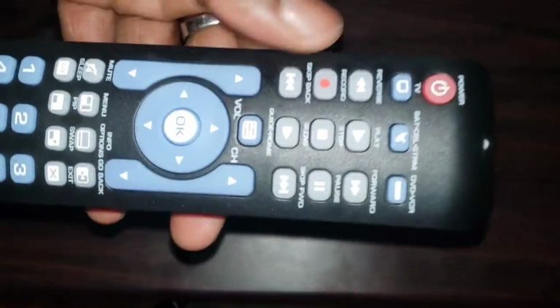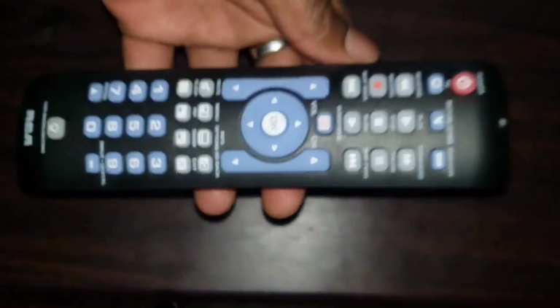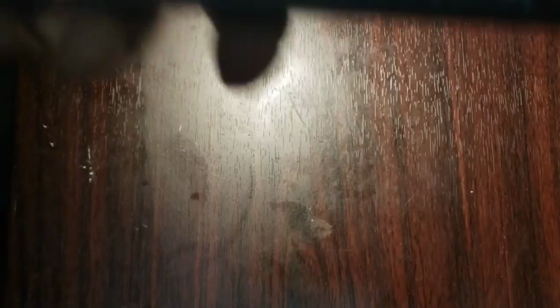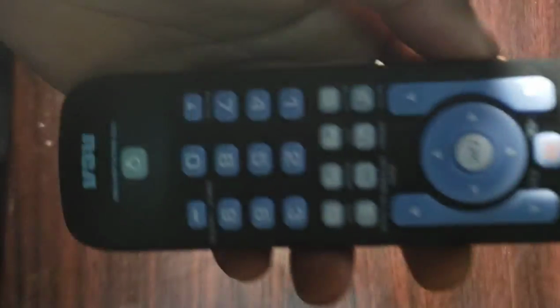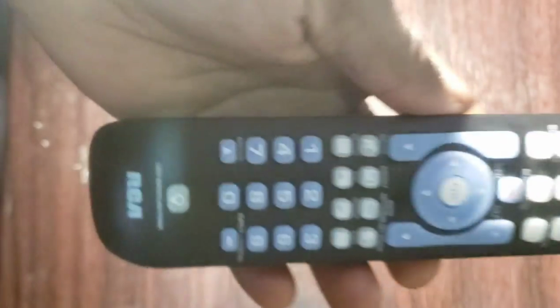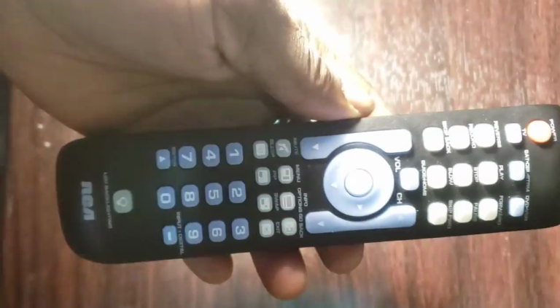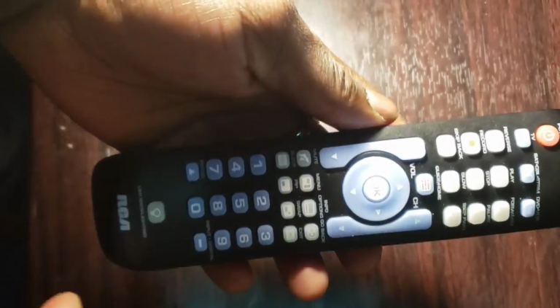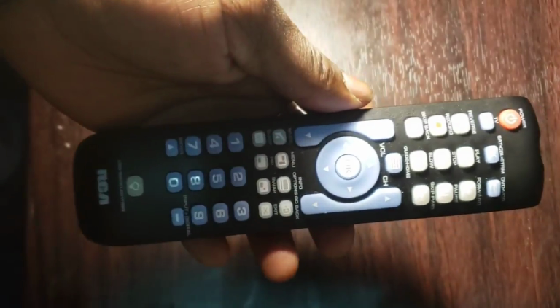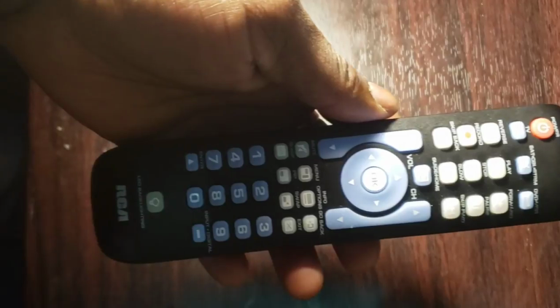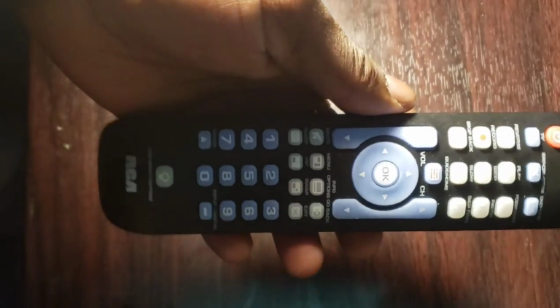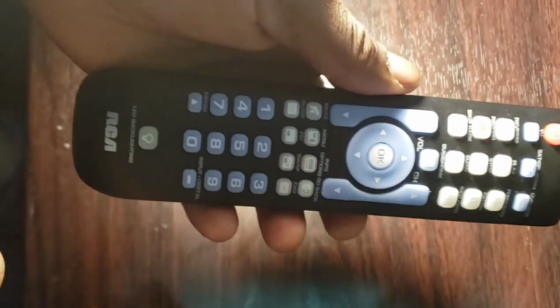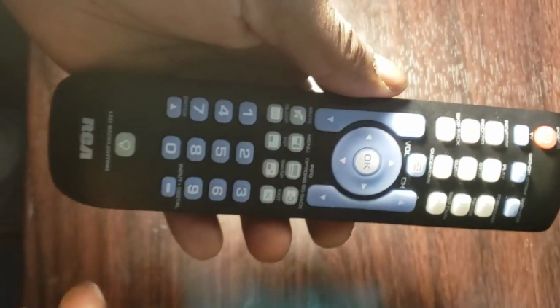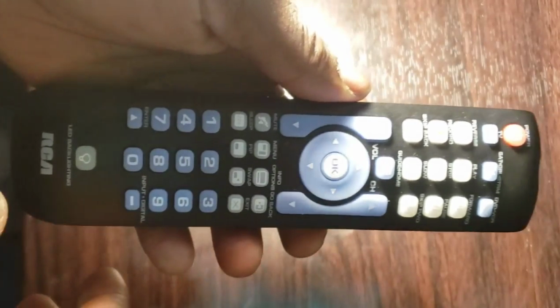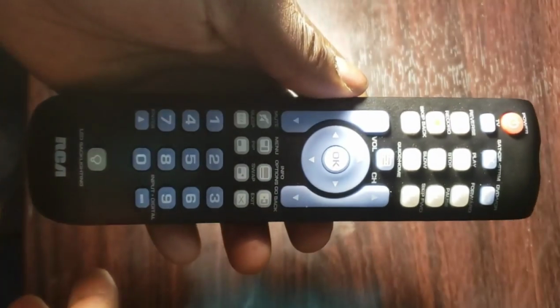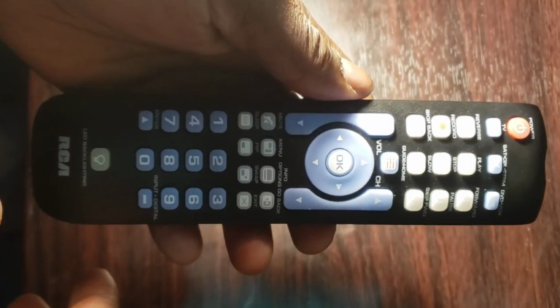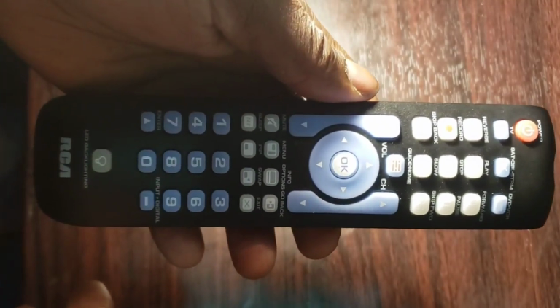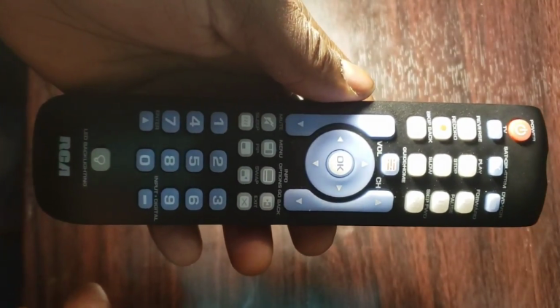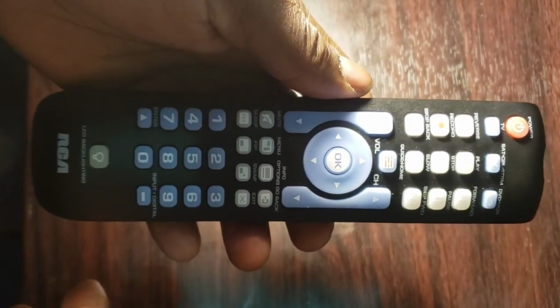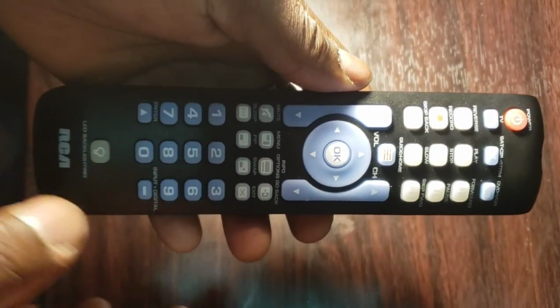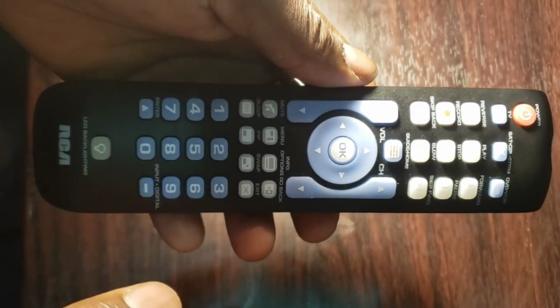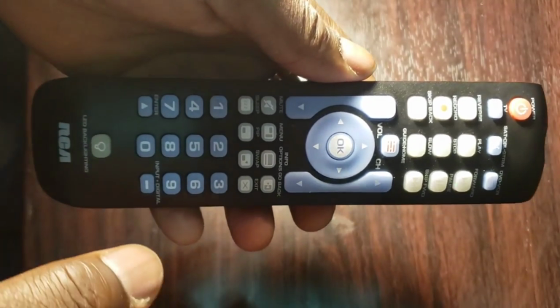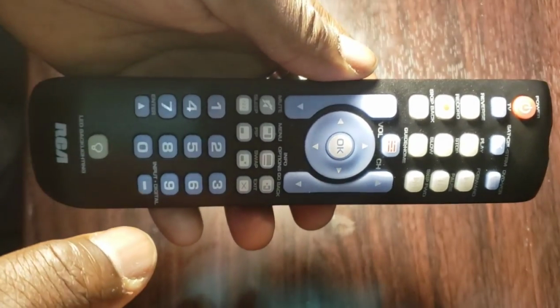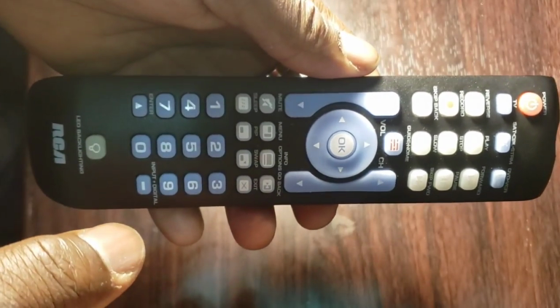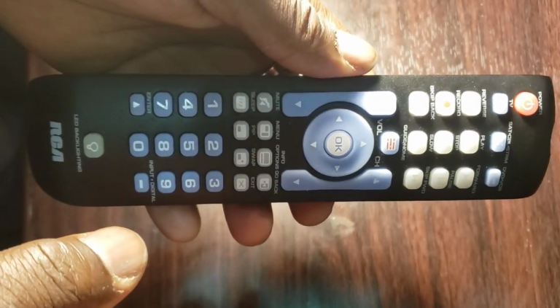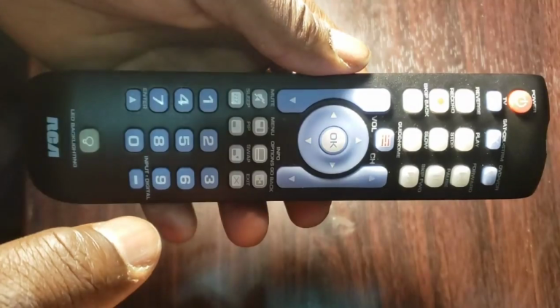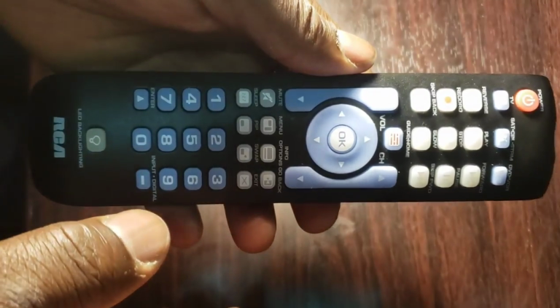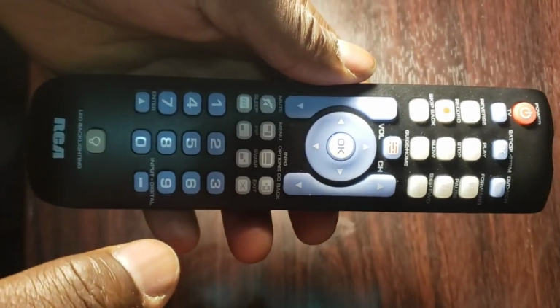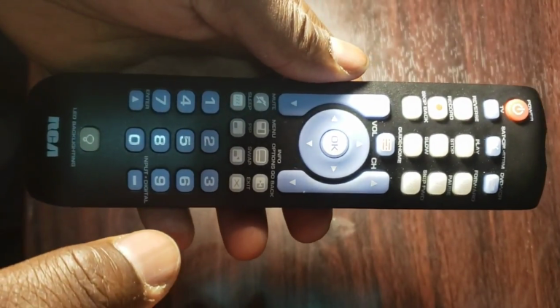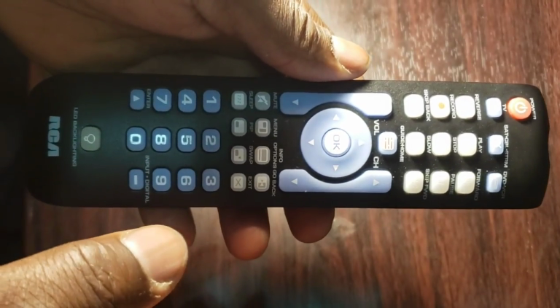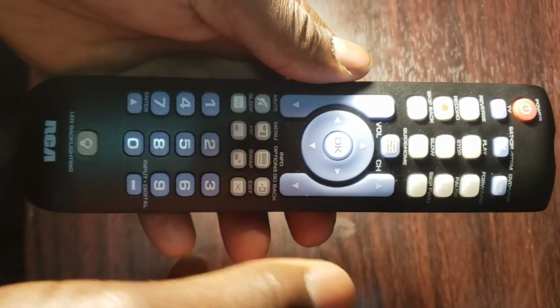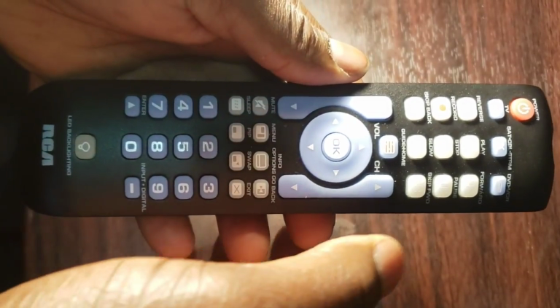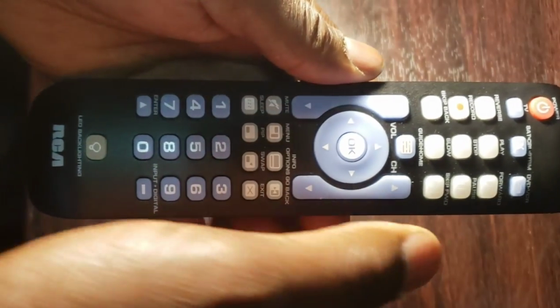Step 2: press and hold down the device button of the remote — TV, STRM, cable, satellite, DVD, or VCR — until the power button light turns on.